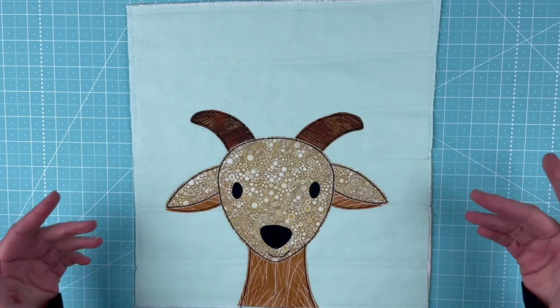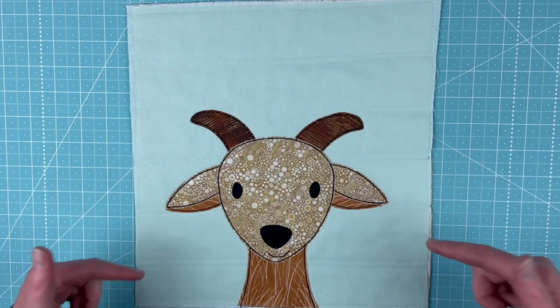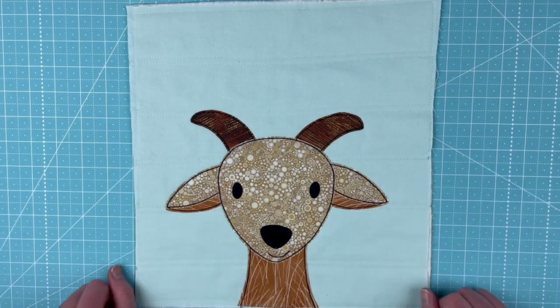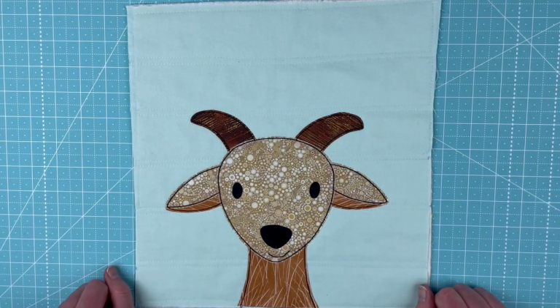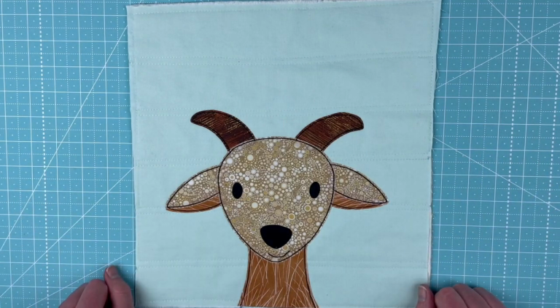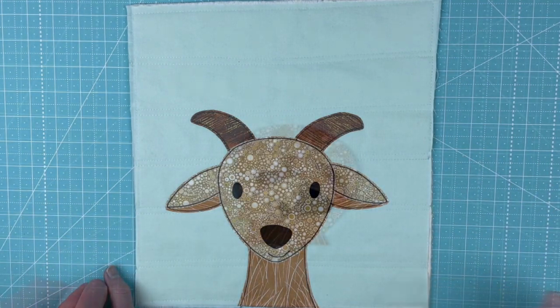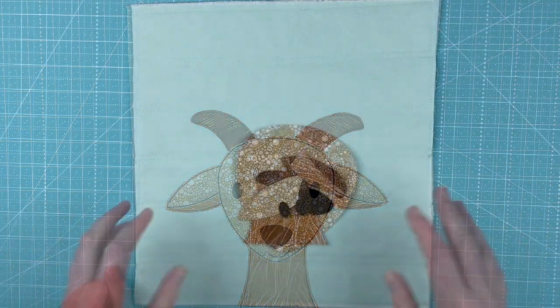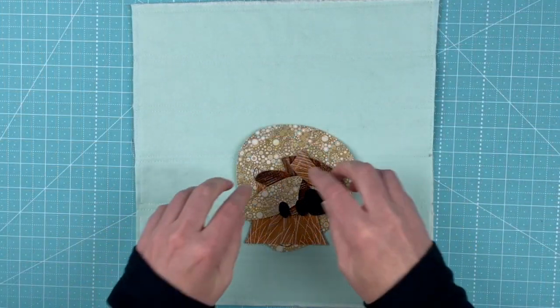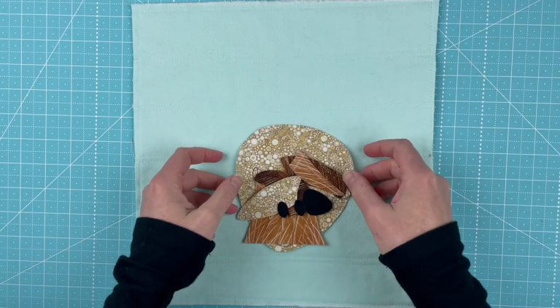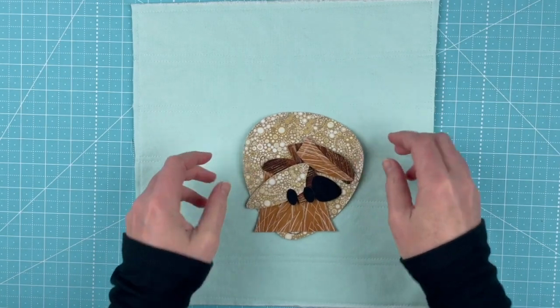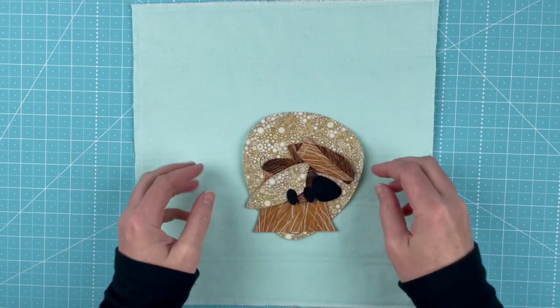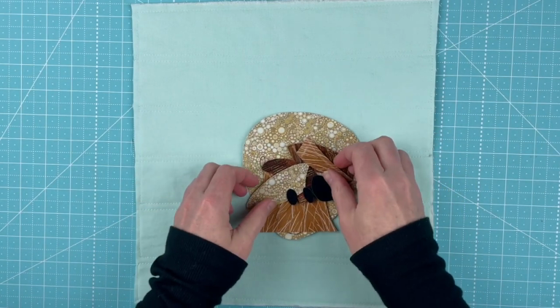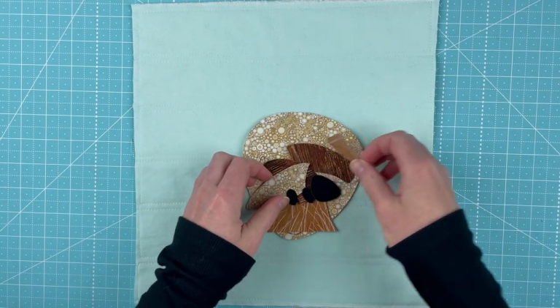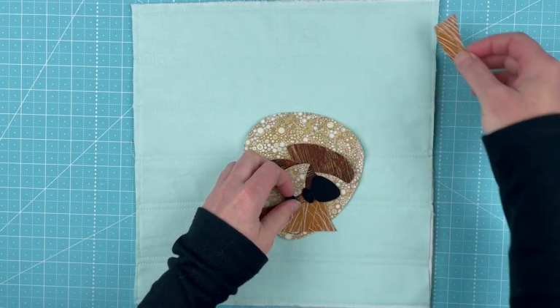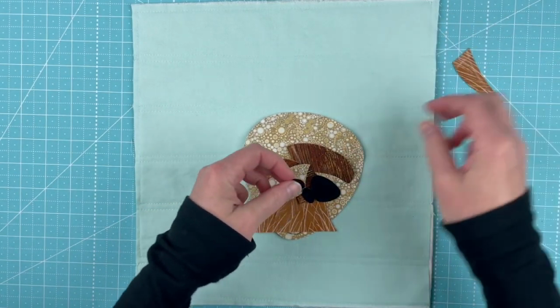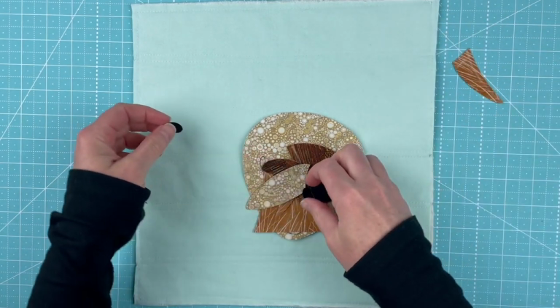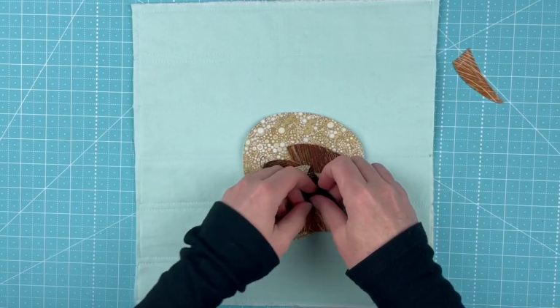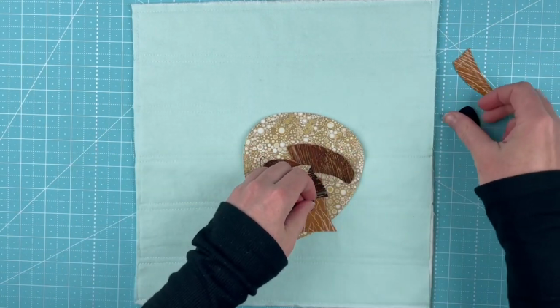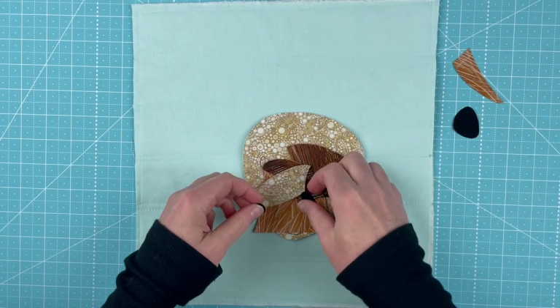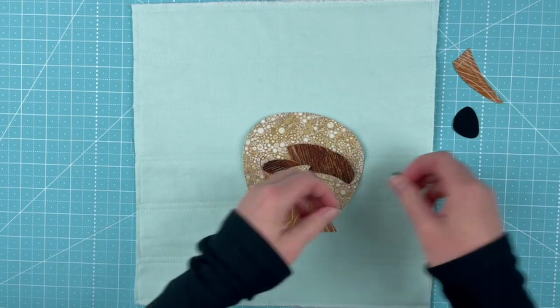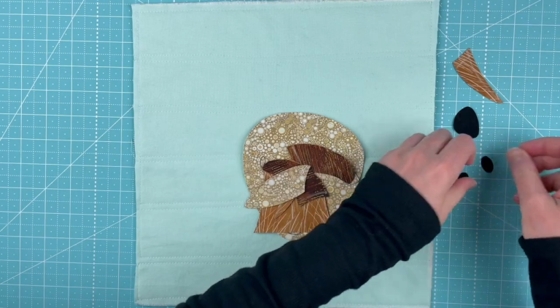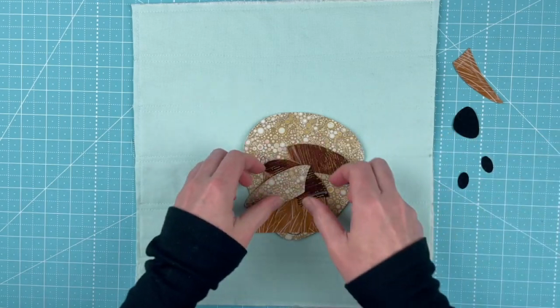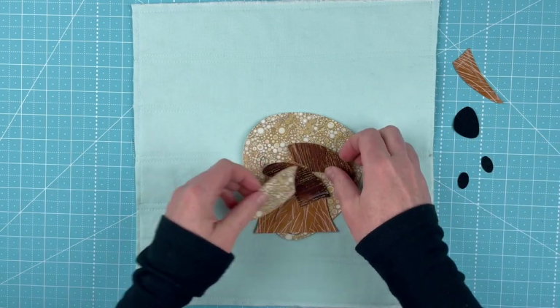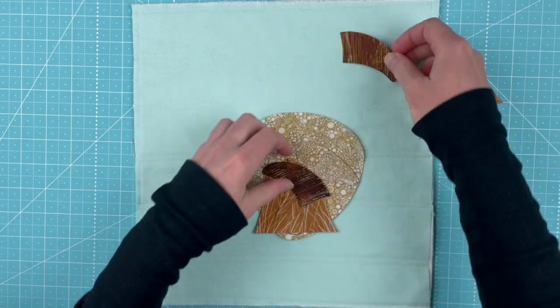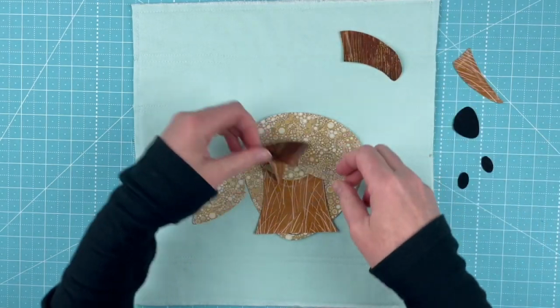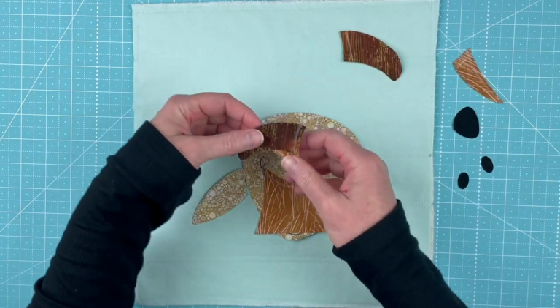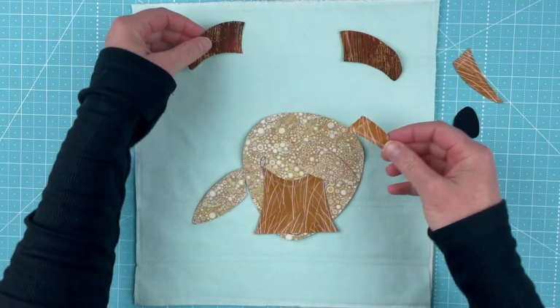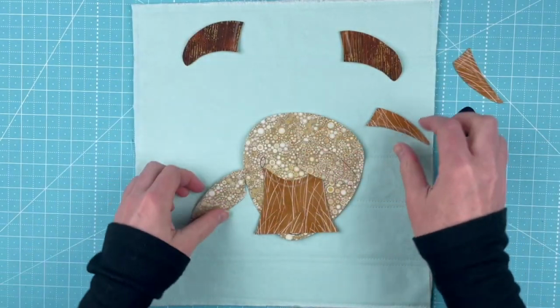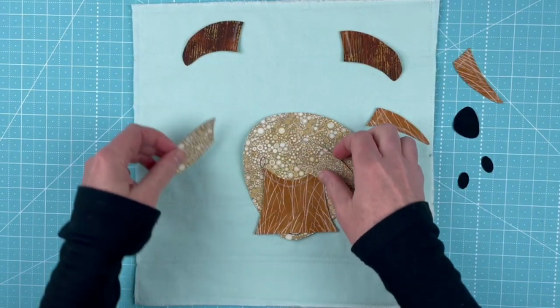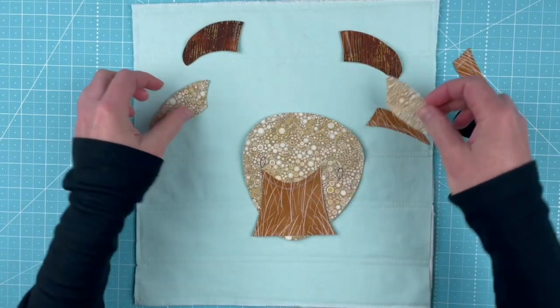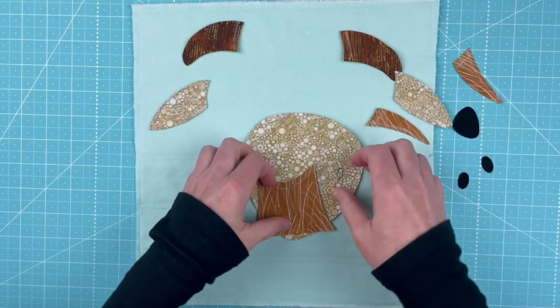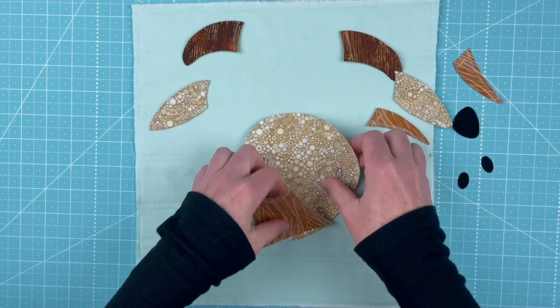Here's how to make this goat. Here are our goat pieces, all cut out and prepared. I've already traced the placement lines on here, so now I'm just spreading everything out.